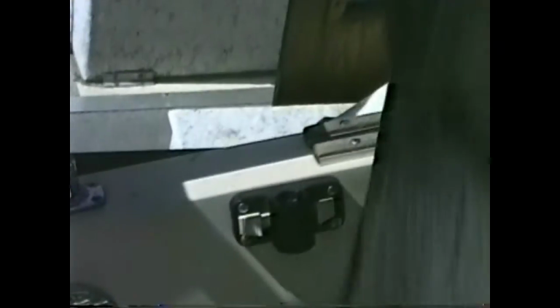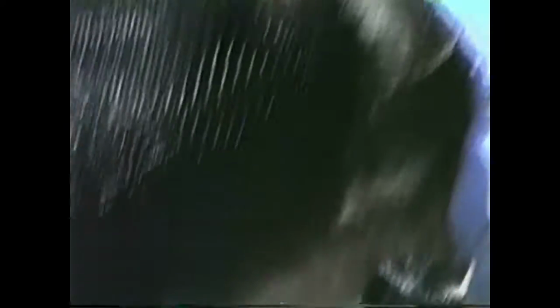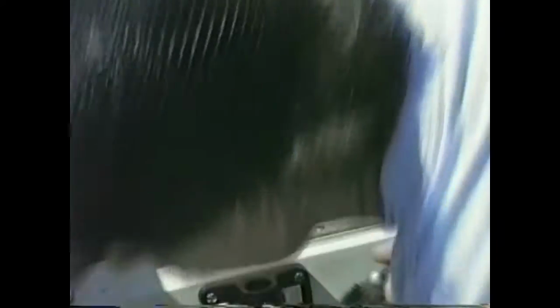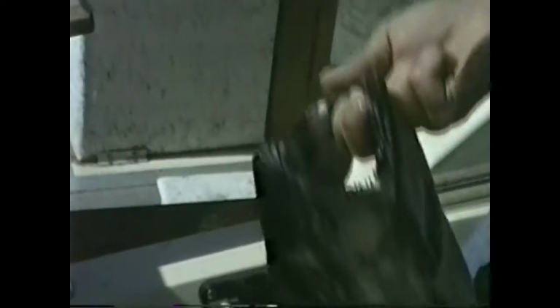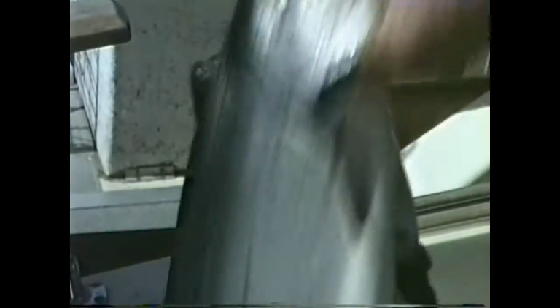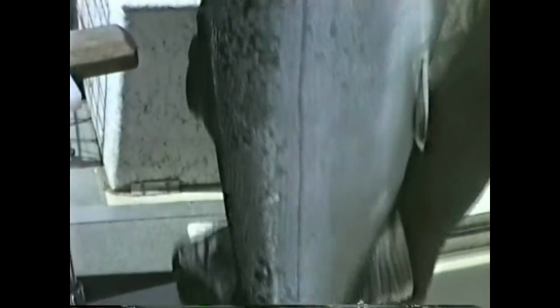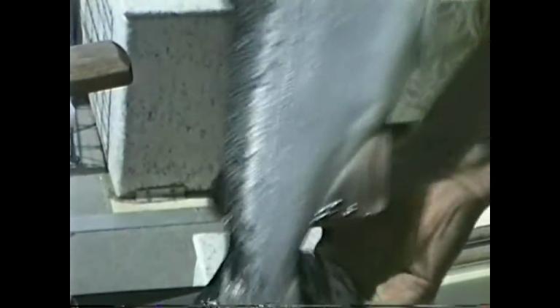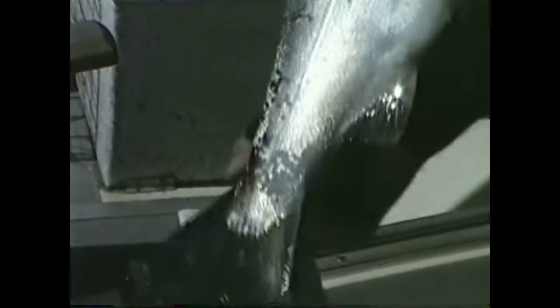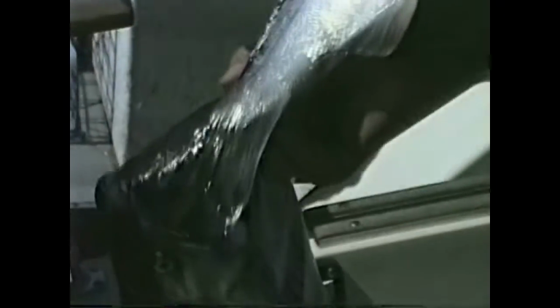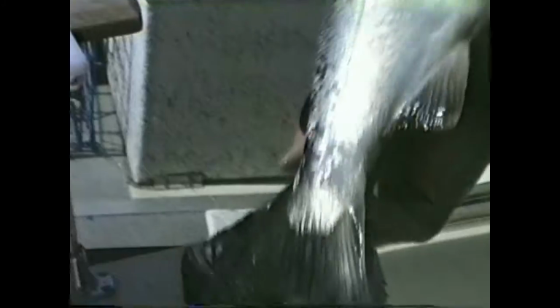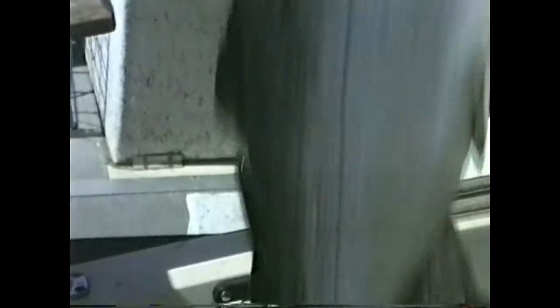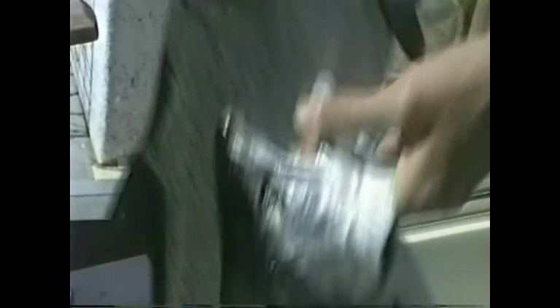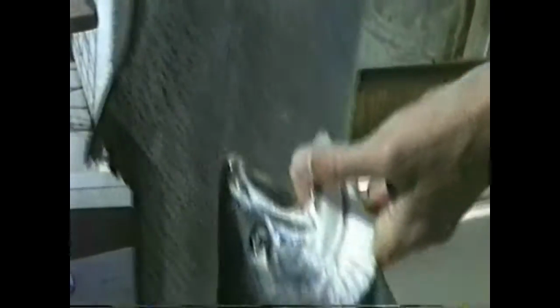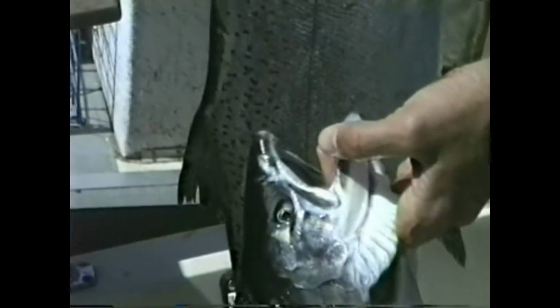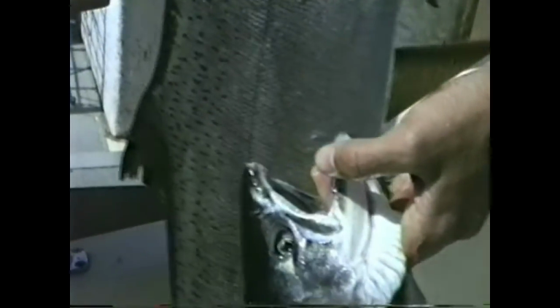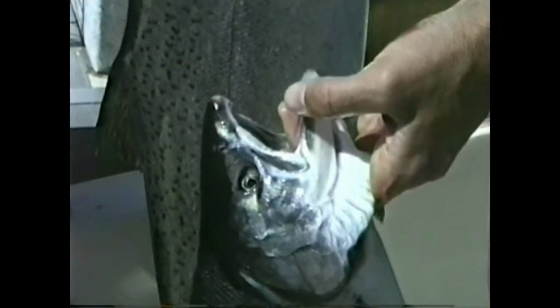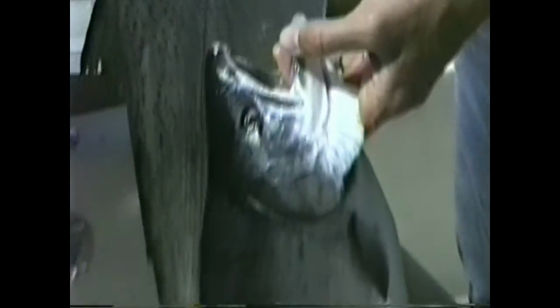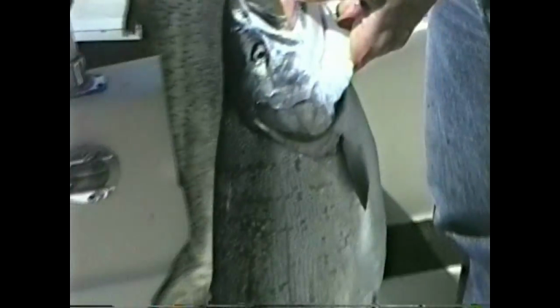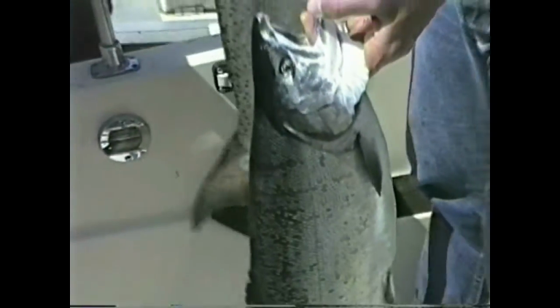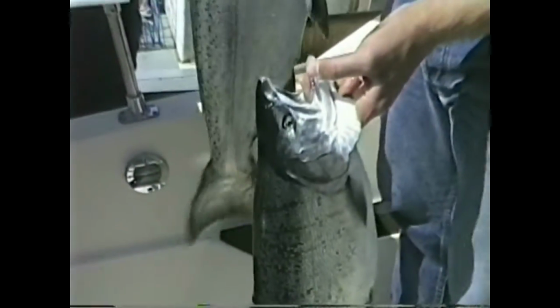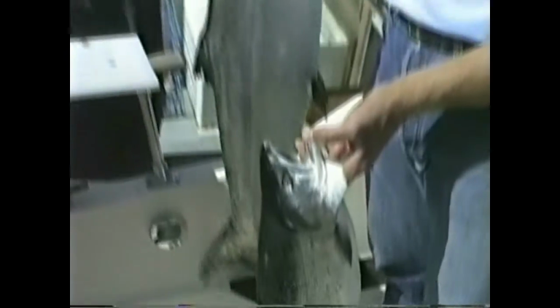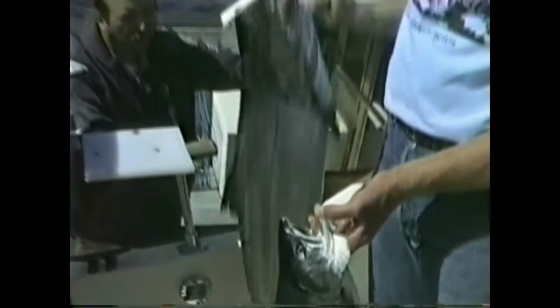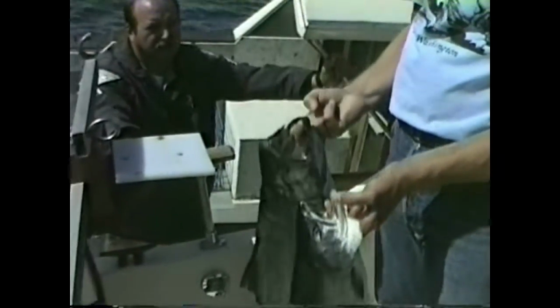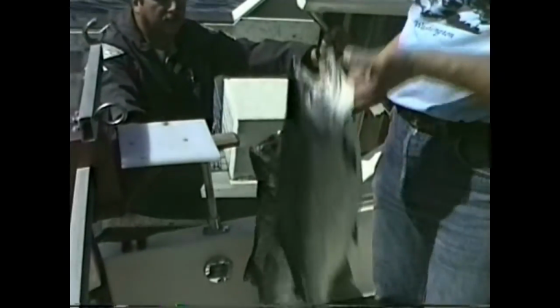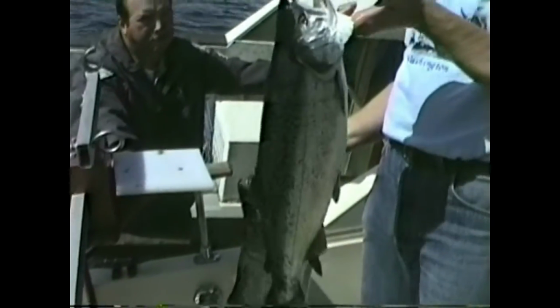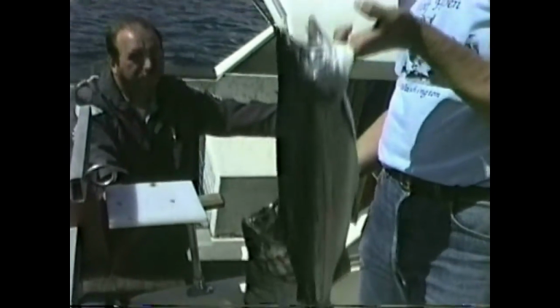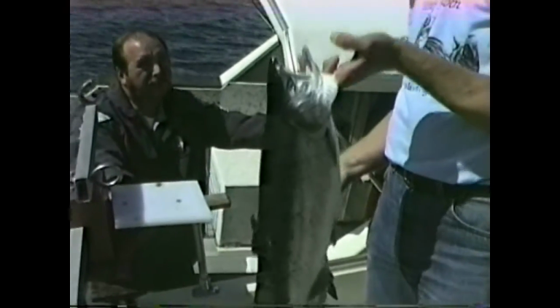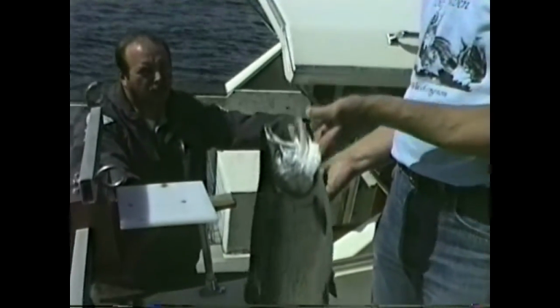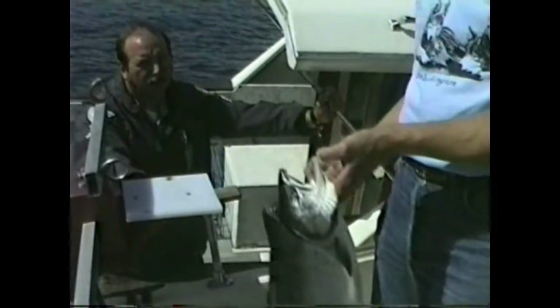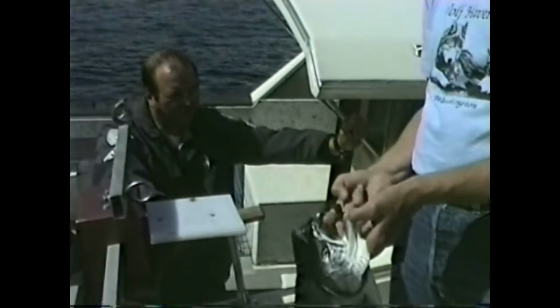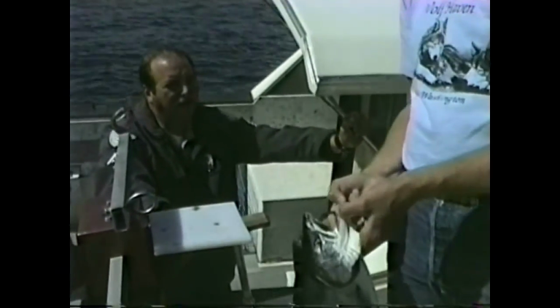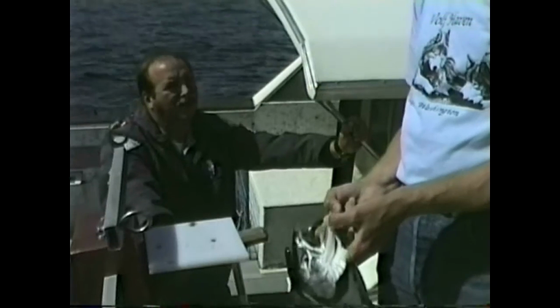In Puget Sound, the size limits for Chinook are 22 inches, and there's no size limit on coho in Puget Sound, but they differ in the ocean. So these have to be at least 22? At least 22 inches. This one could be six inches and I can keep it? It could be, although you wouldn't want to.